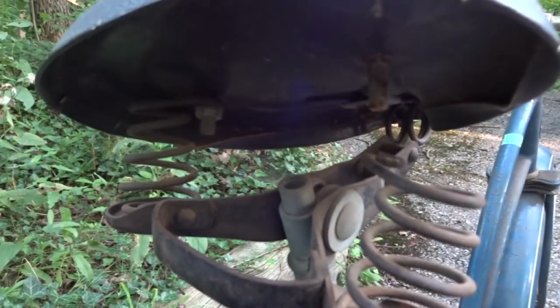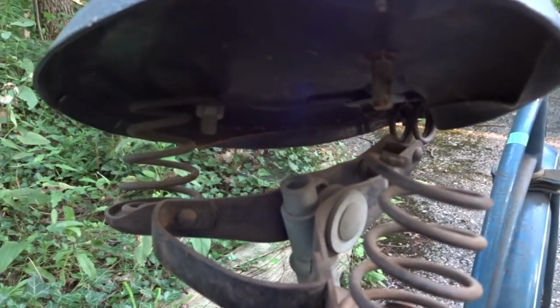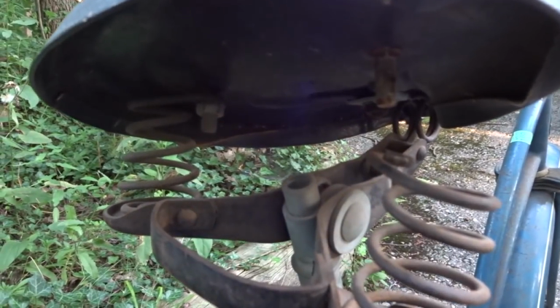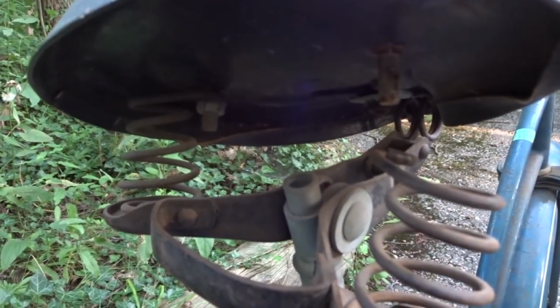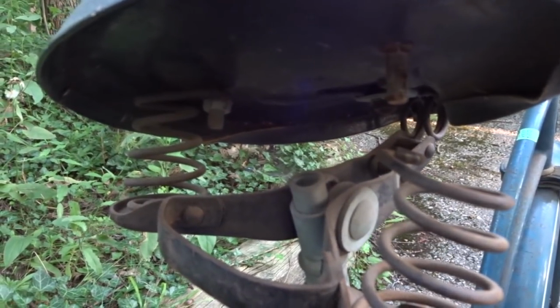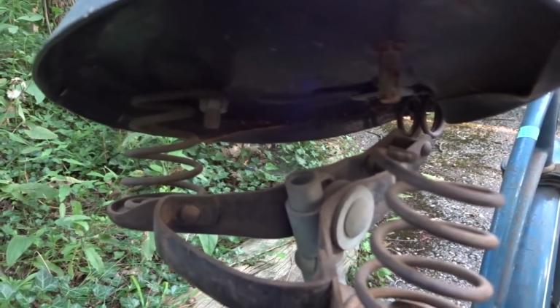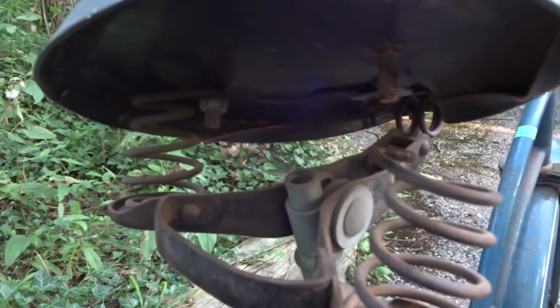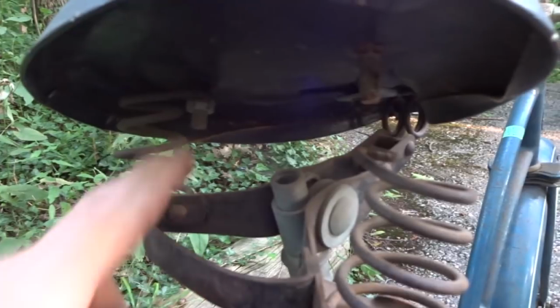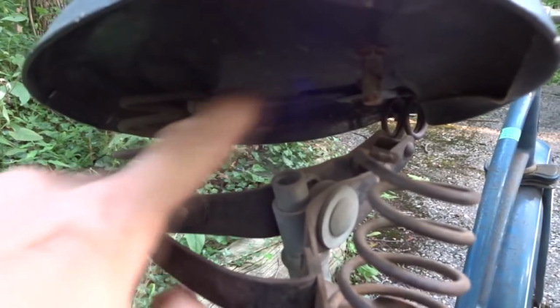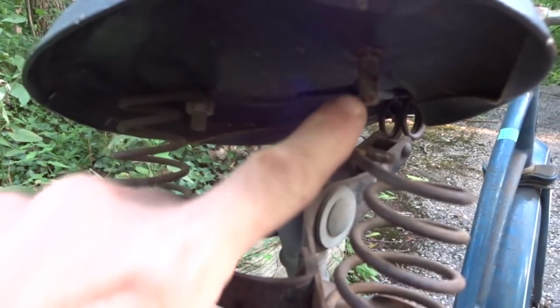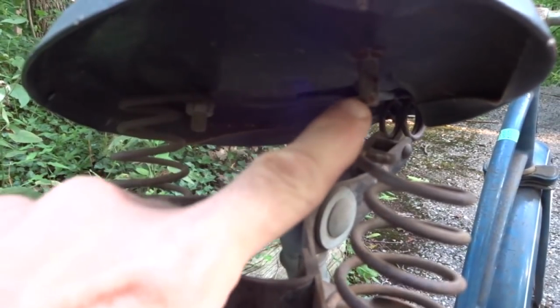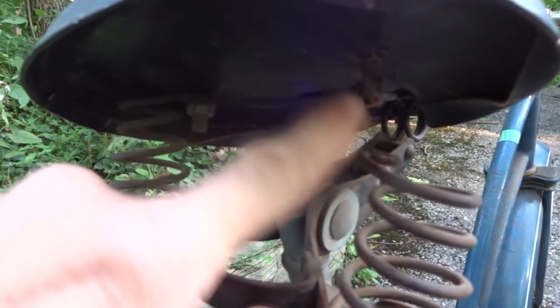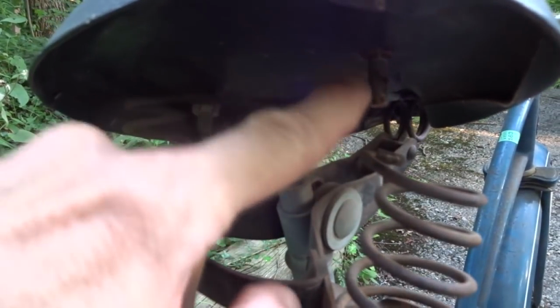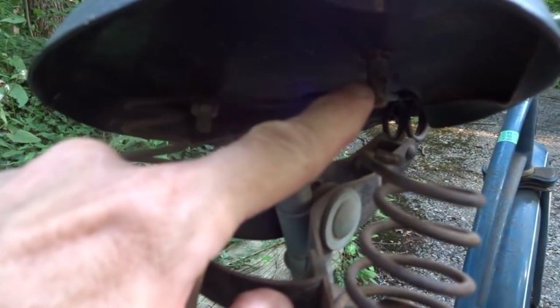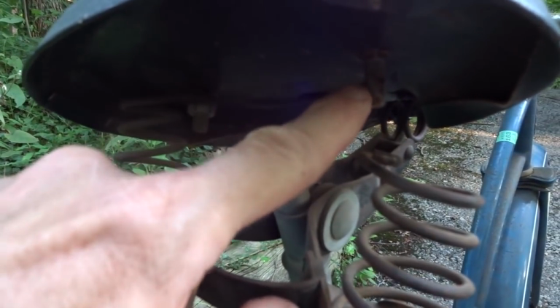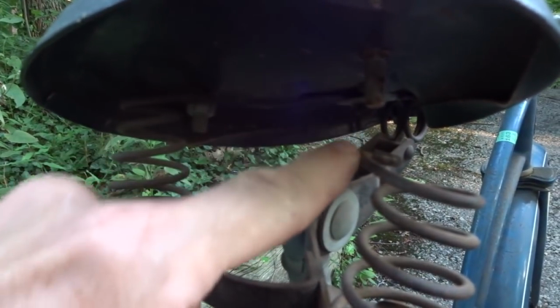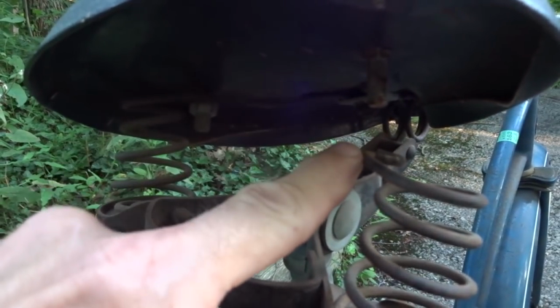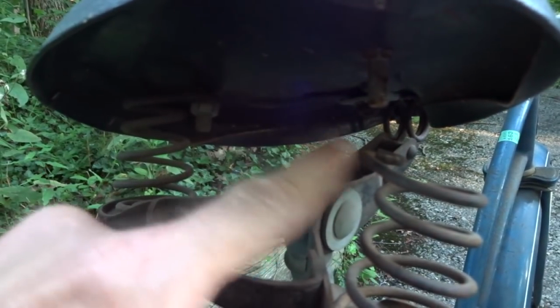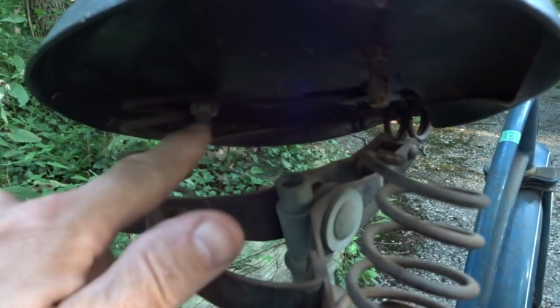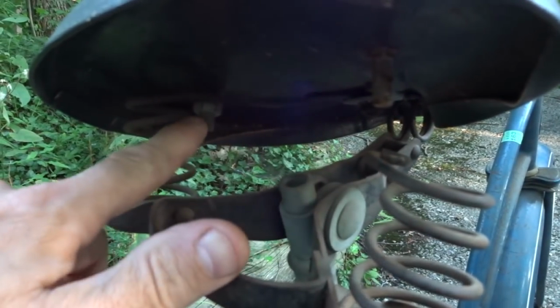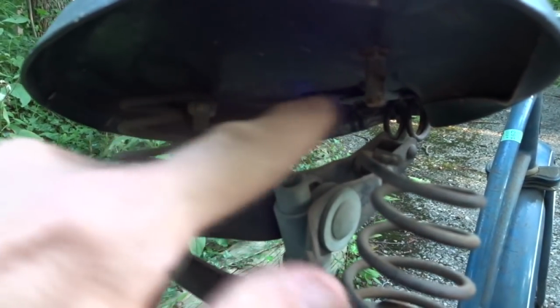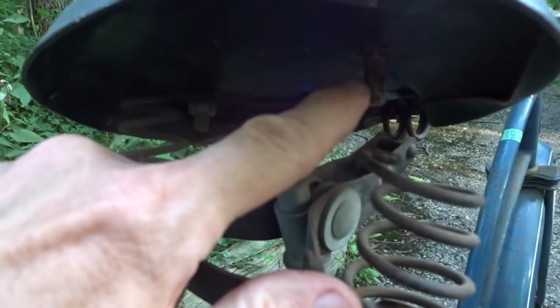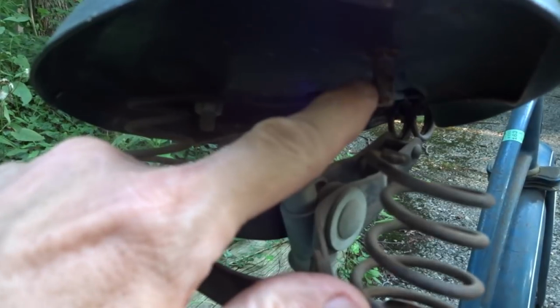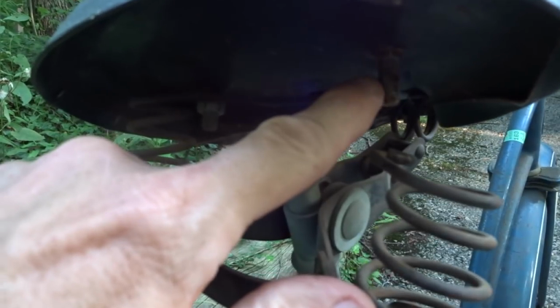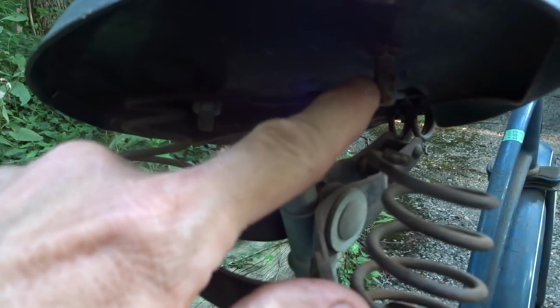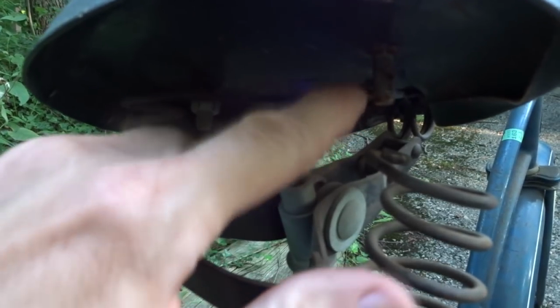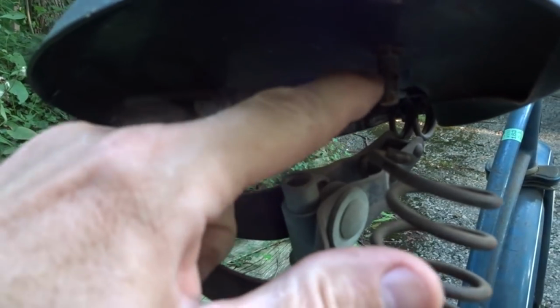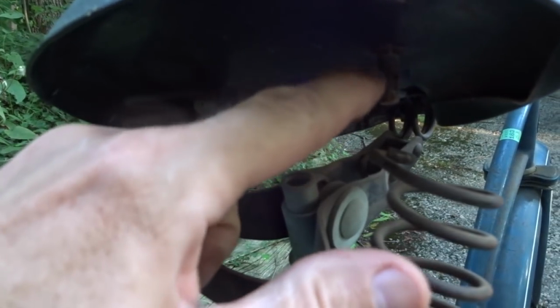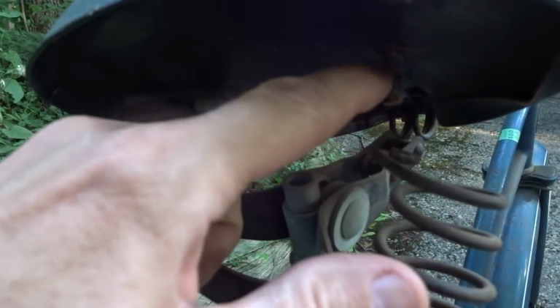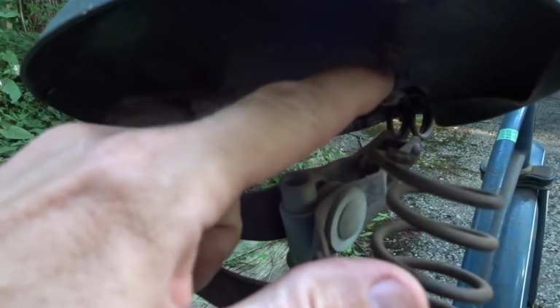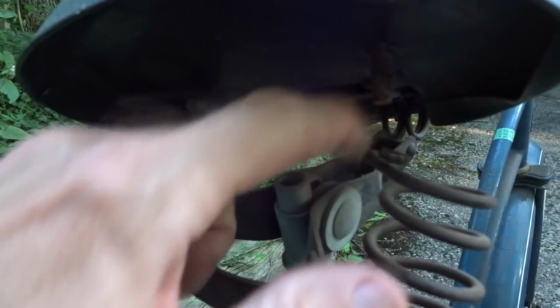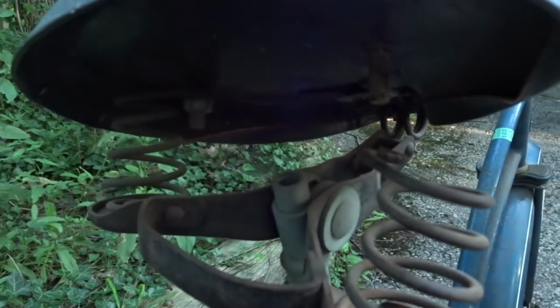Now overall the bike's in pretty good shape. It is missing a nut here that holds the seat down to the spring. I would guess that'd be pretty easy to replace unless it's funky threading or something.